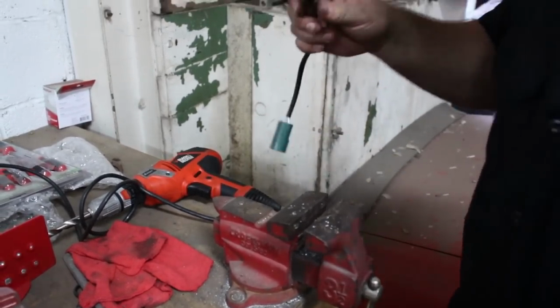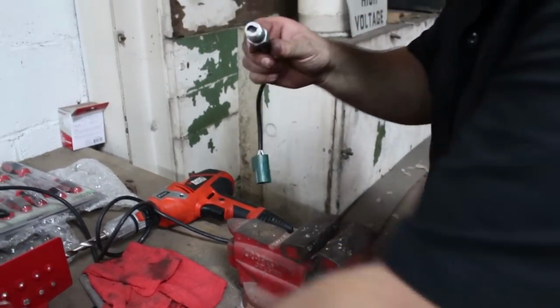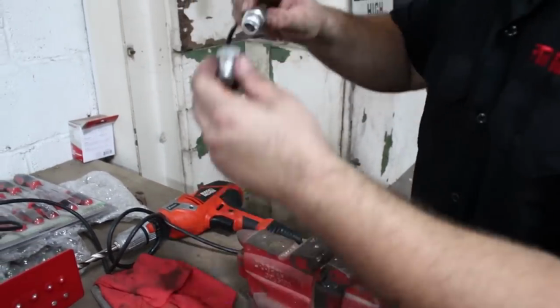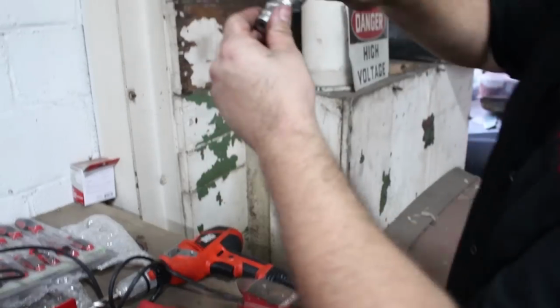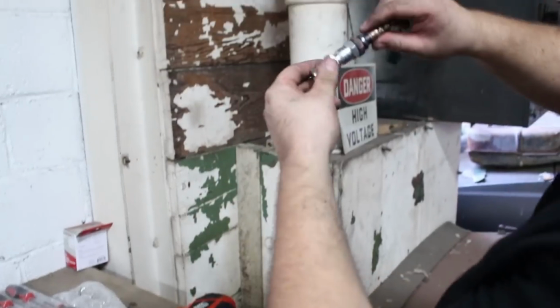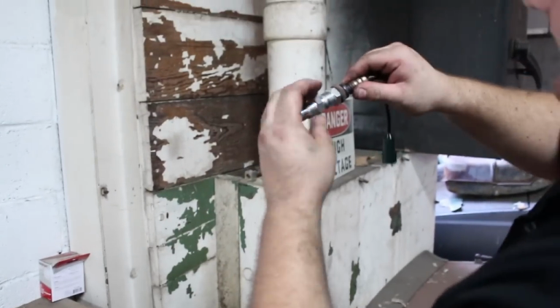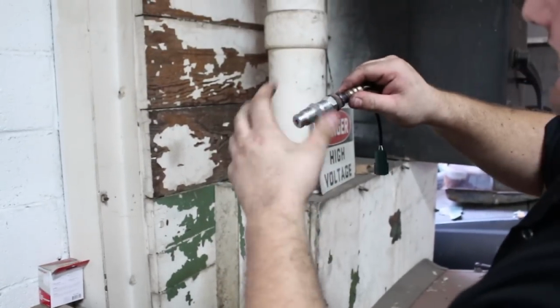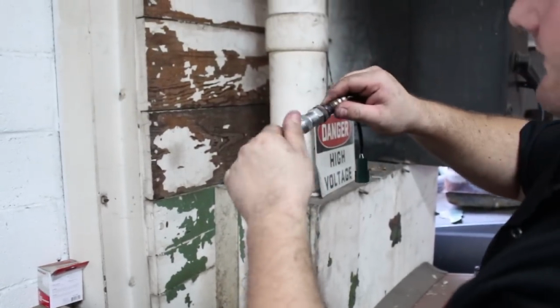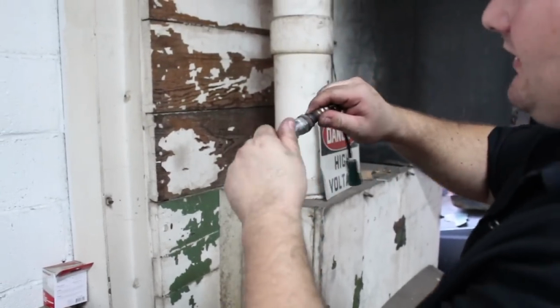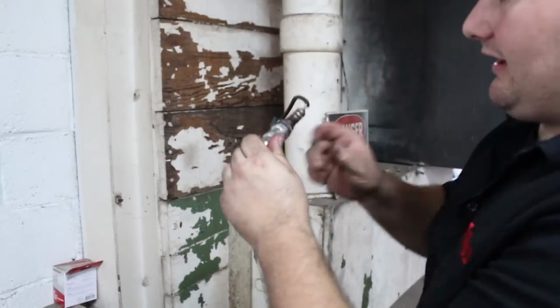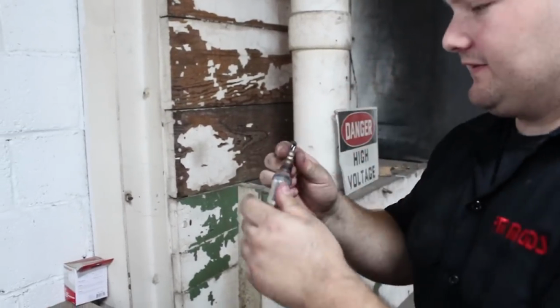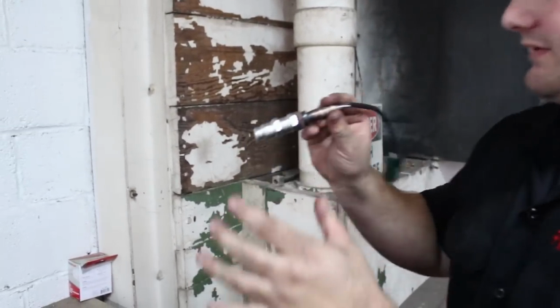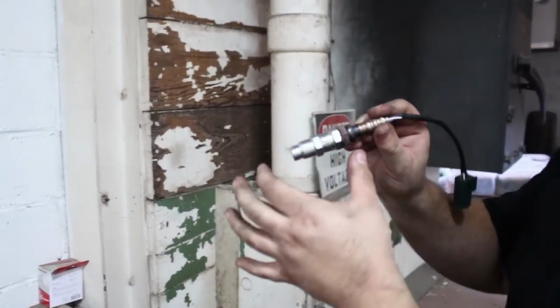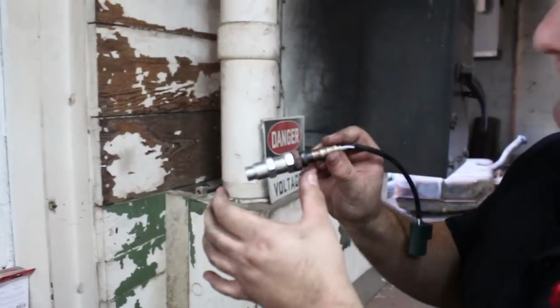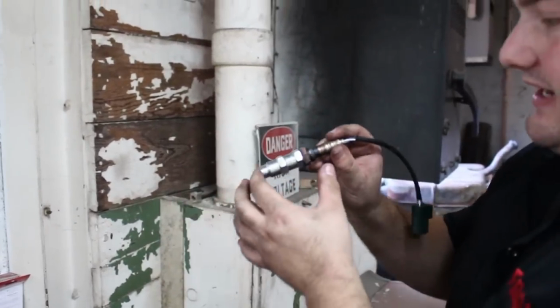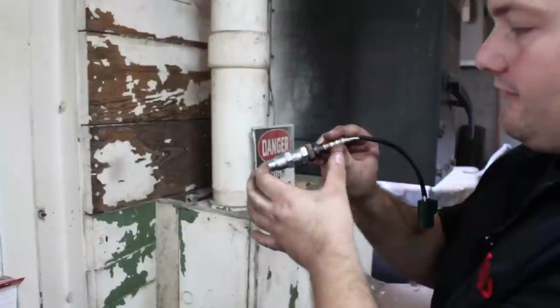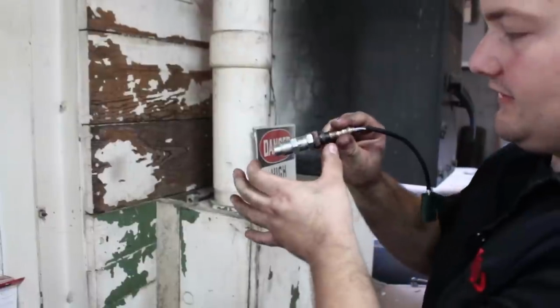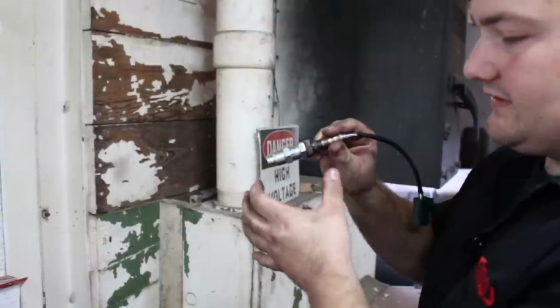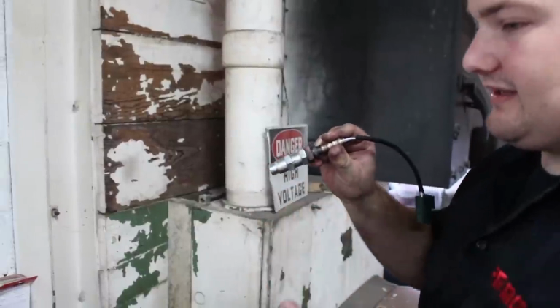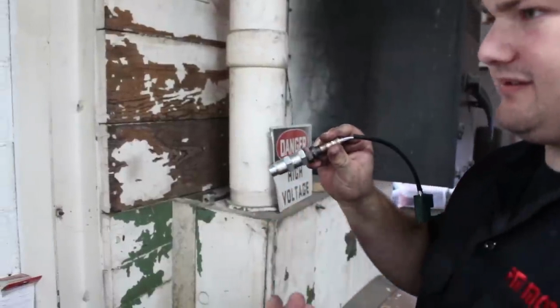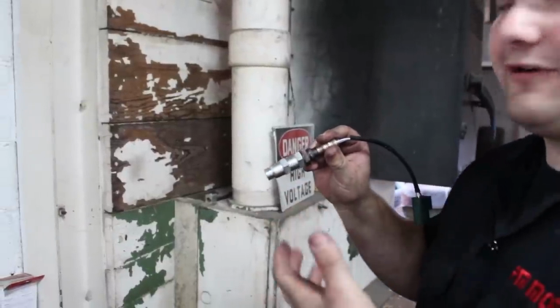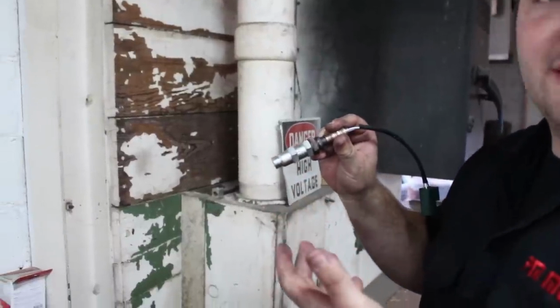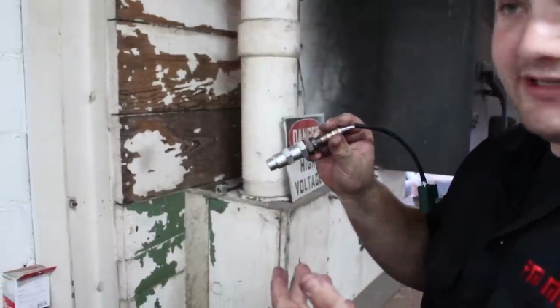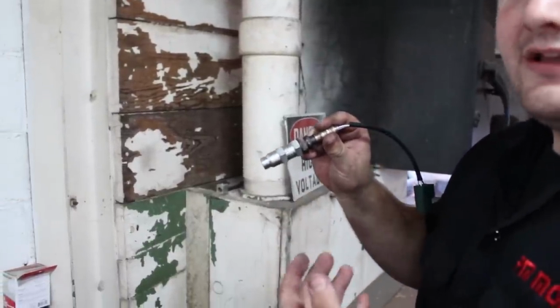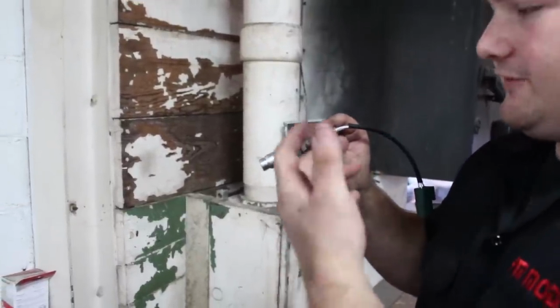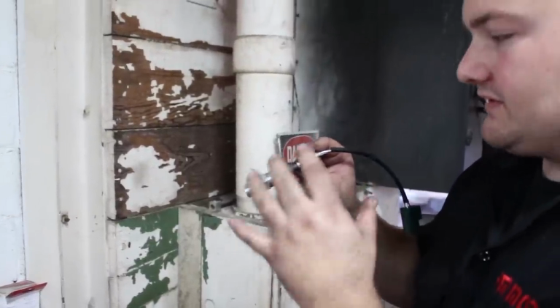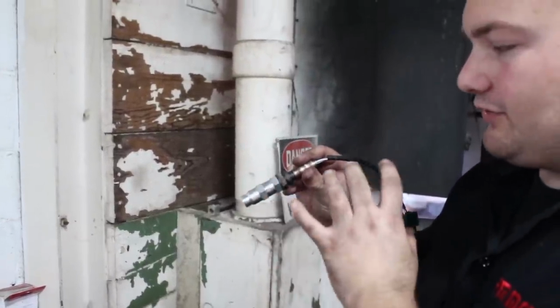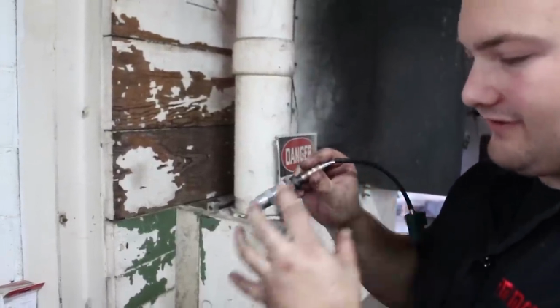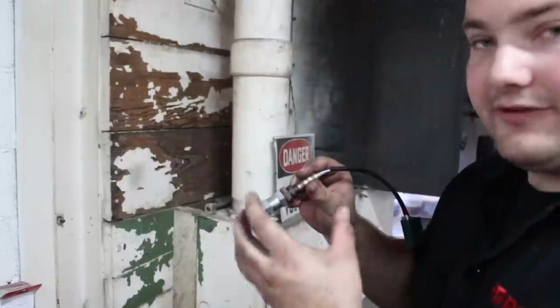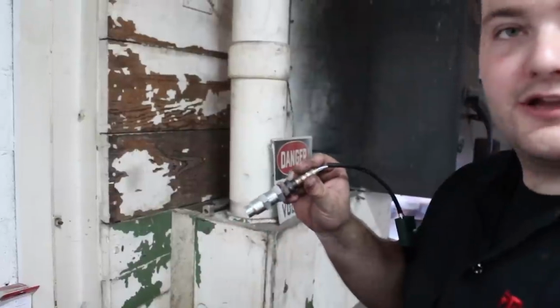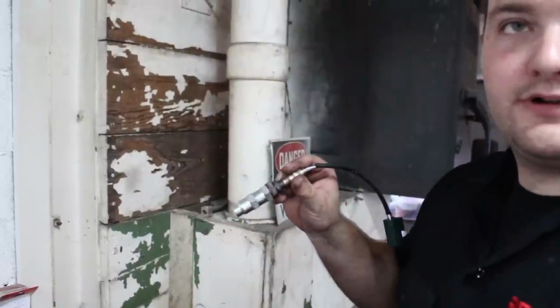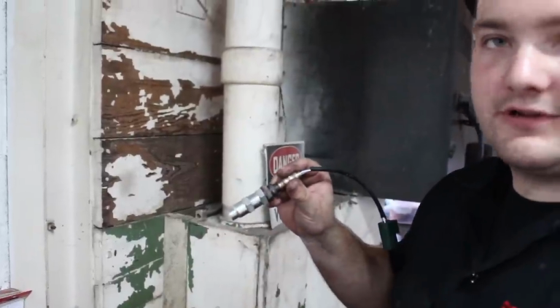Then you thread the sensor into there. How this works is it spaces the sensor out from the exhaust, and somehow it gets a different reading that tricks the computer into thinking your catalytic converter is working.